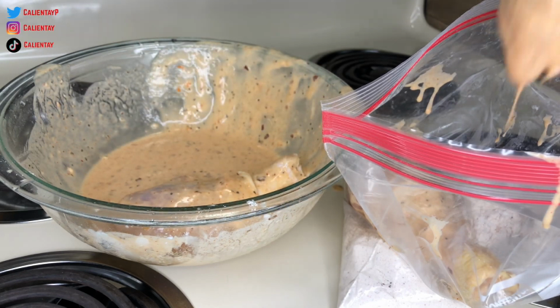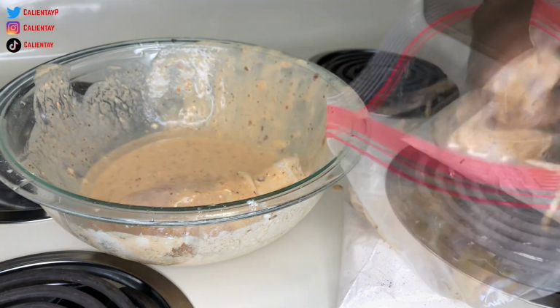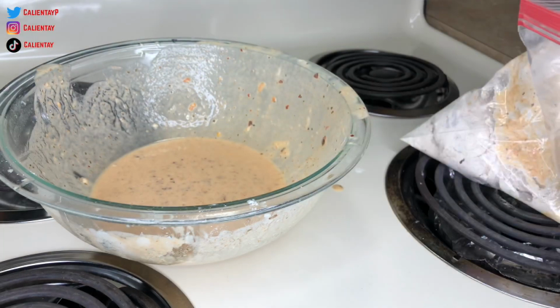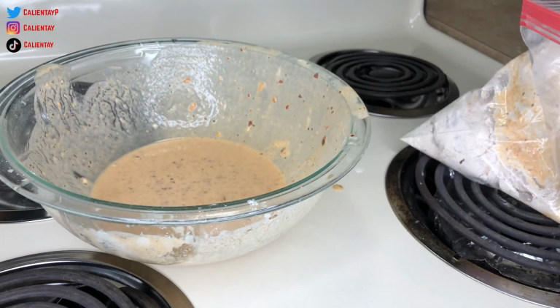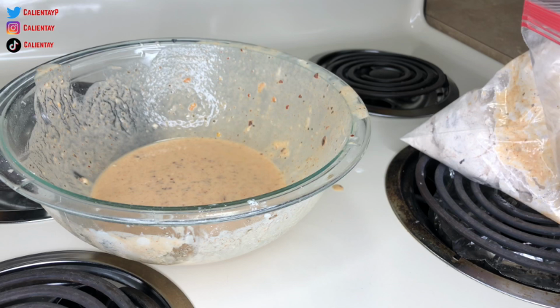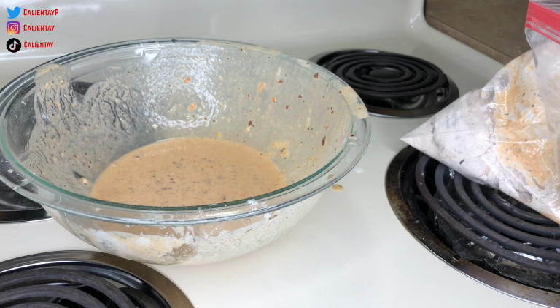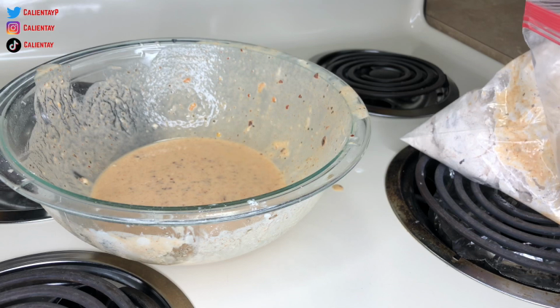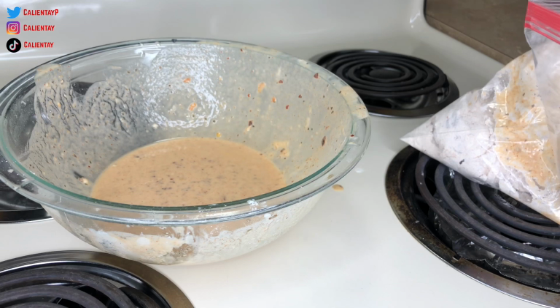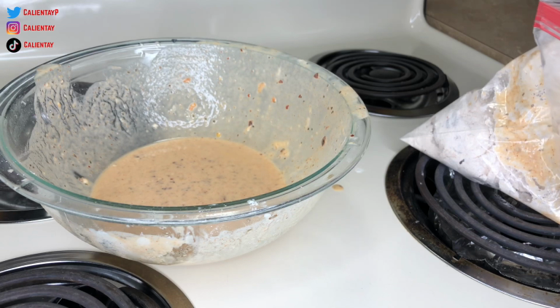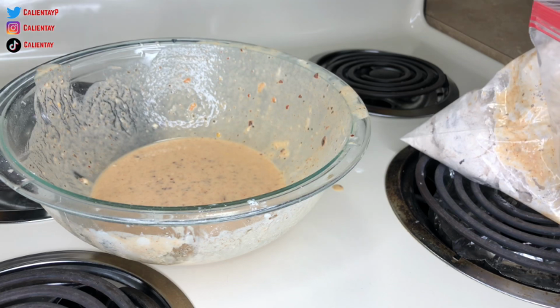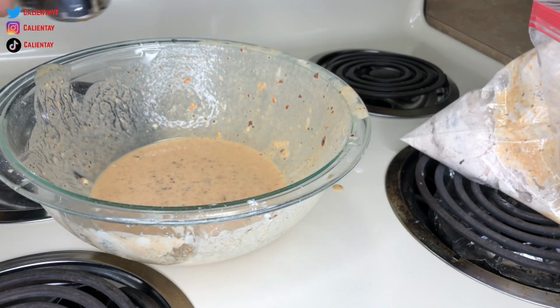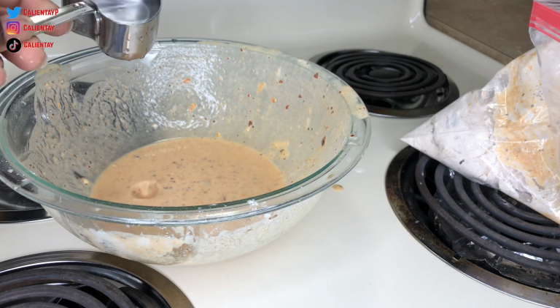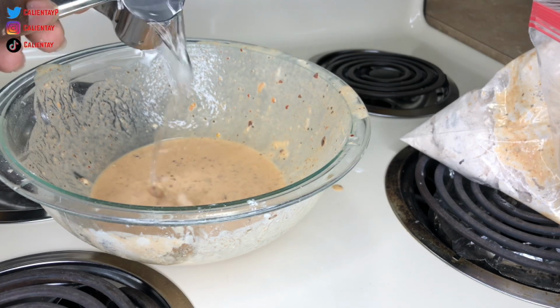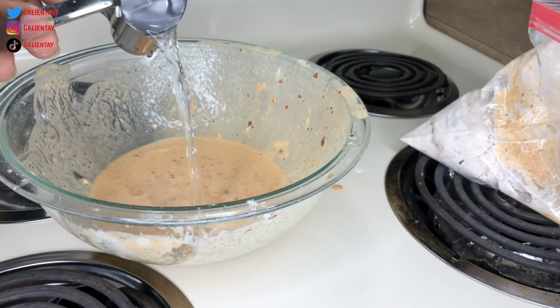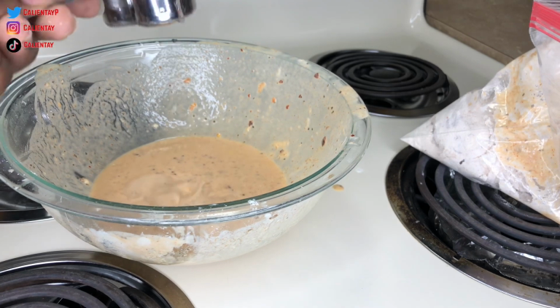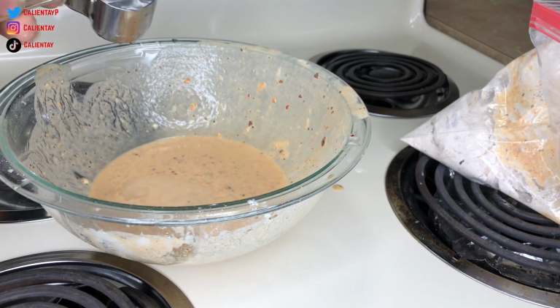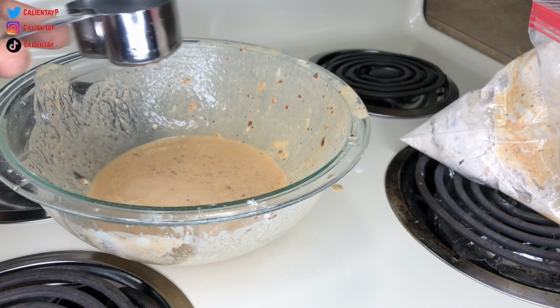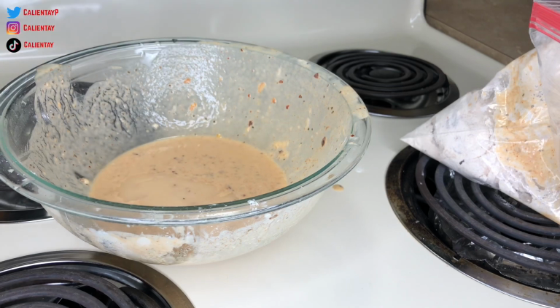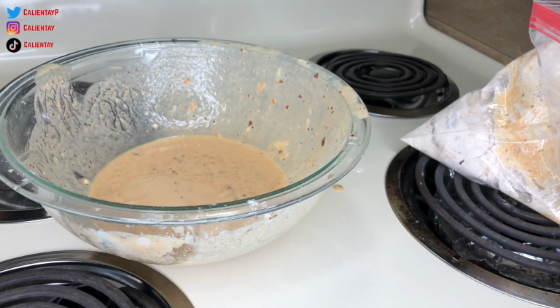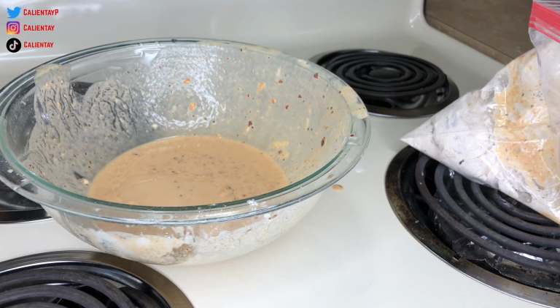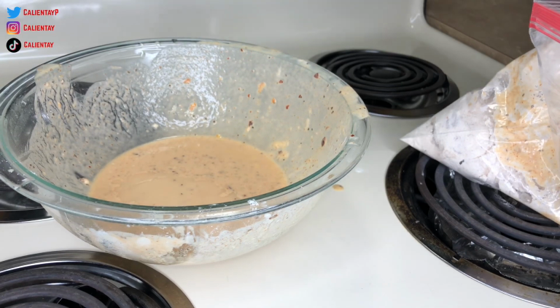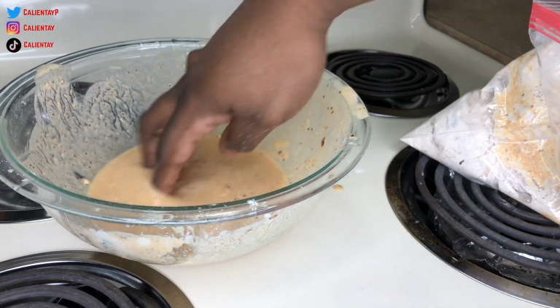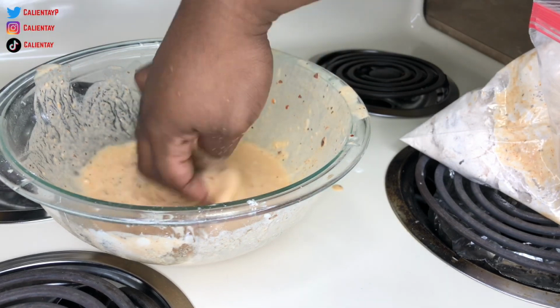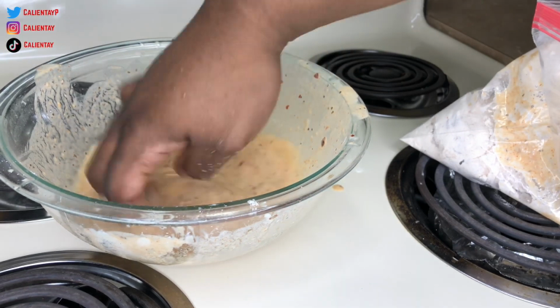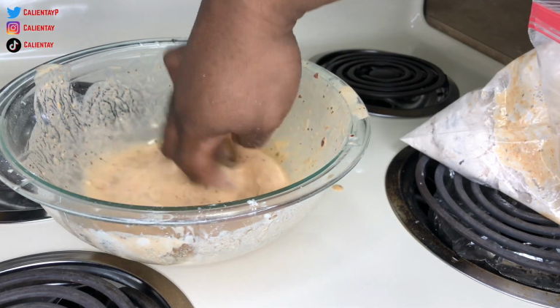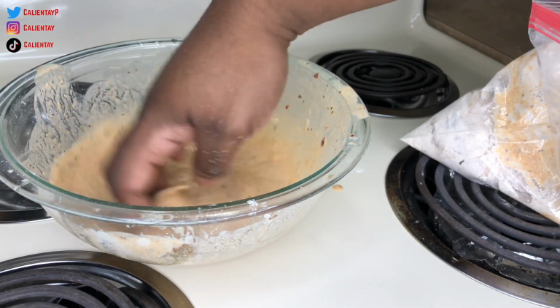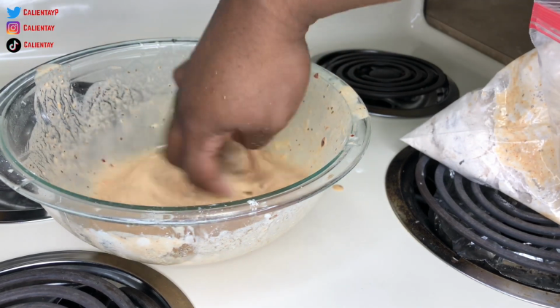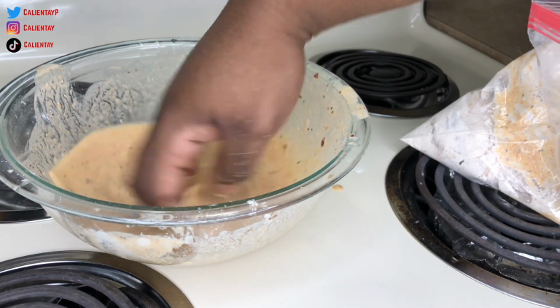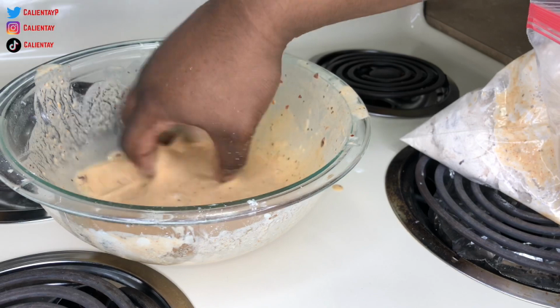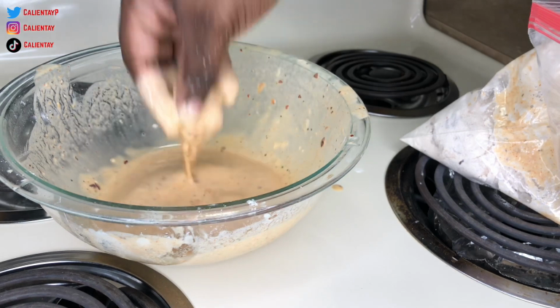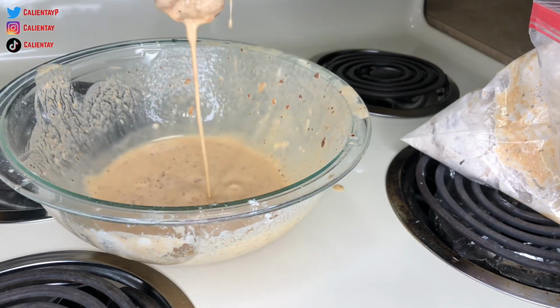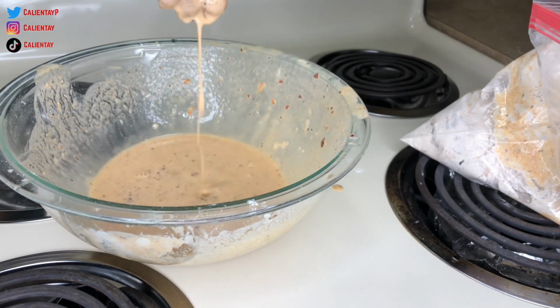I forgot to mention — for the second coat you want the wet batter to be a little bit more loose, because you don't want it too thick. Start to add a little bit of water to make it a little bit thinner, kind of like that.